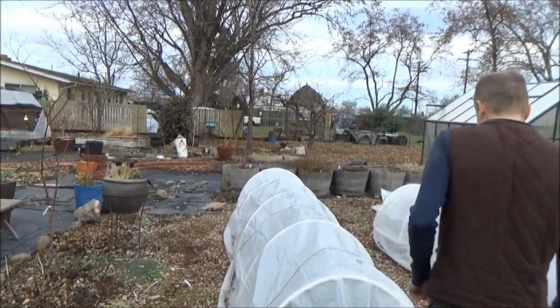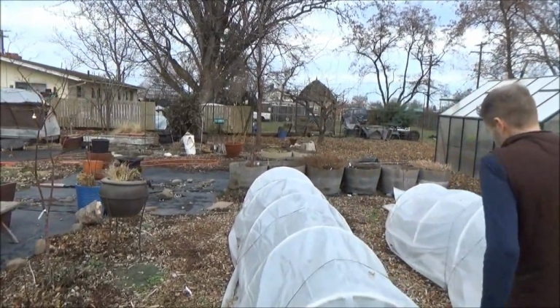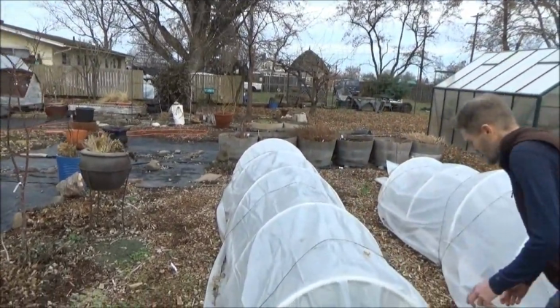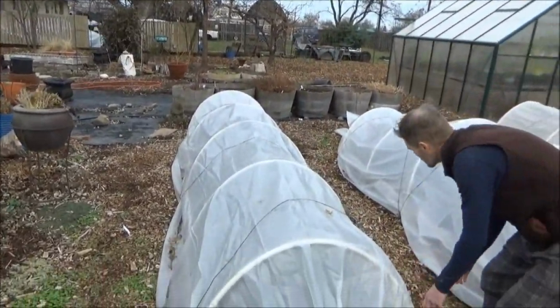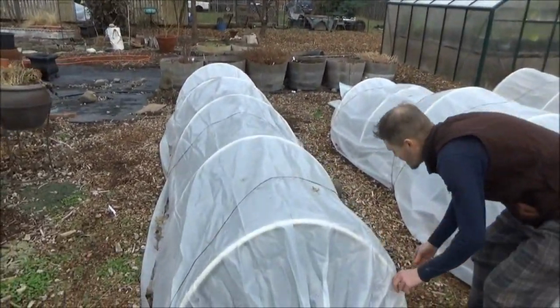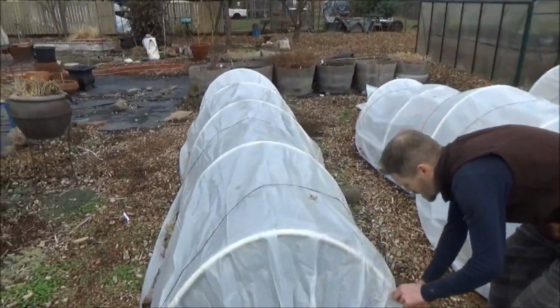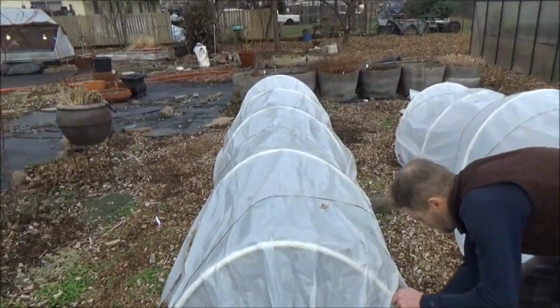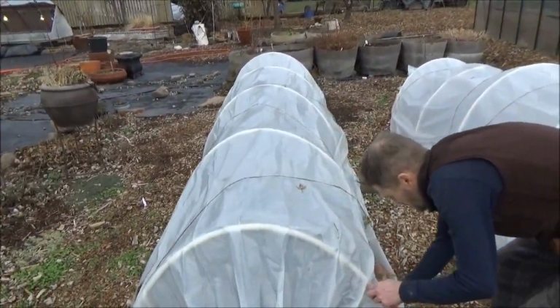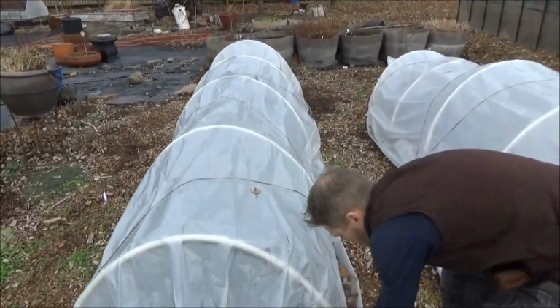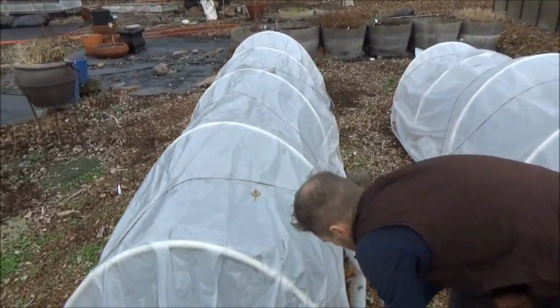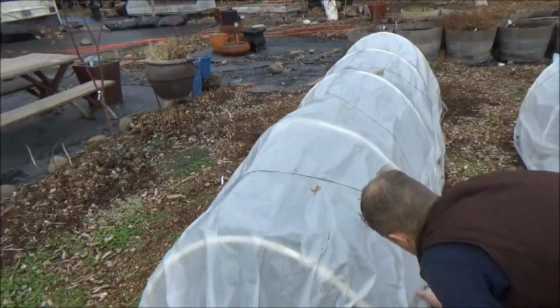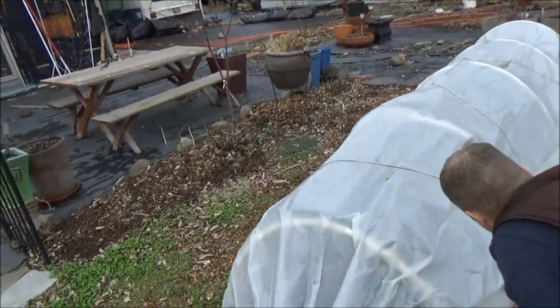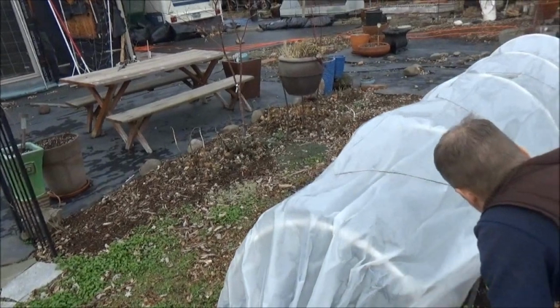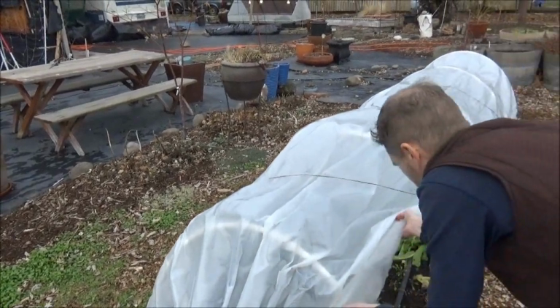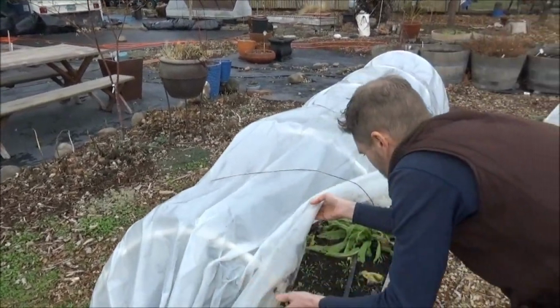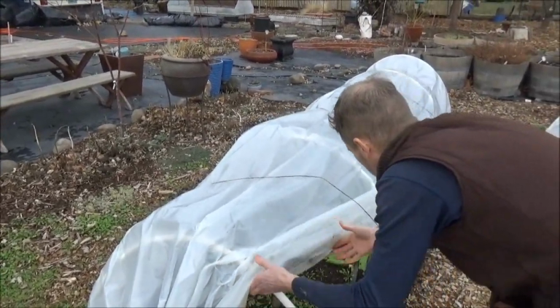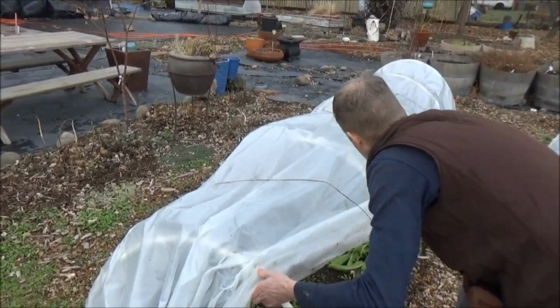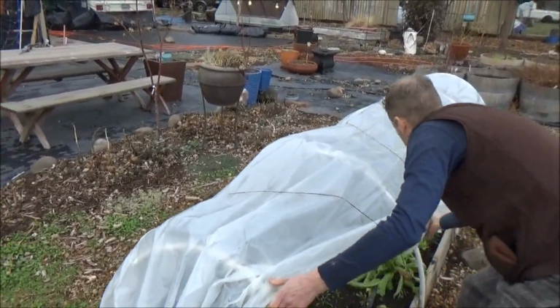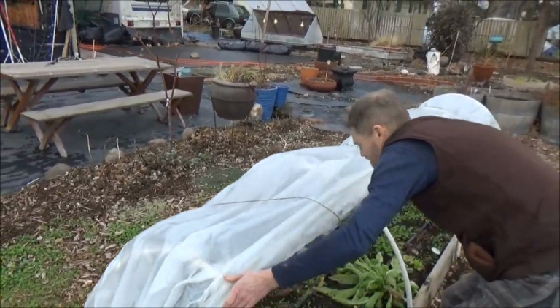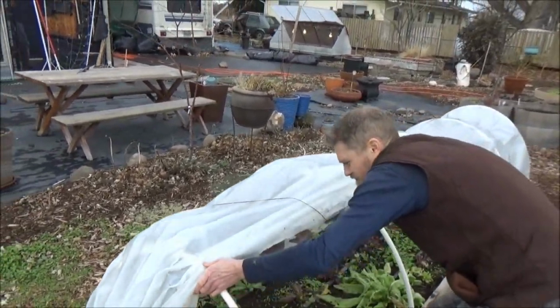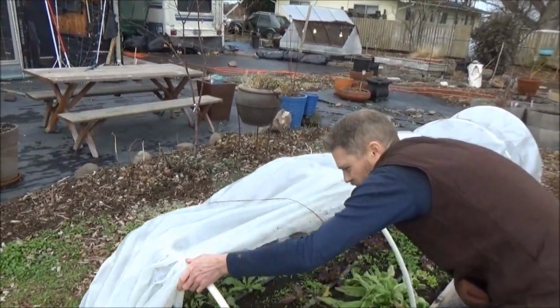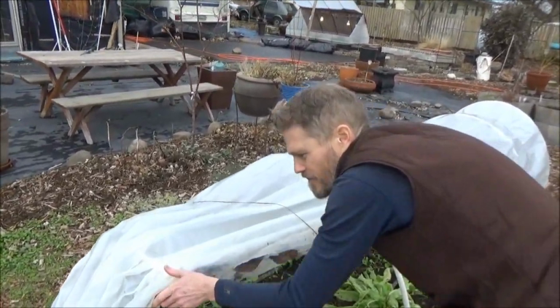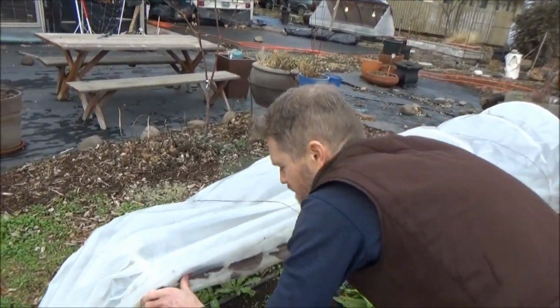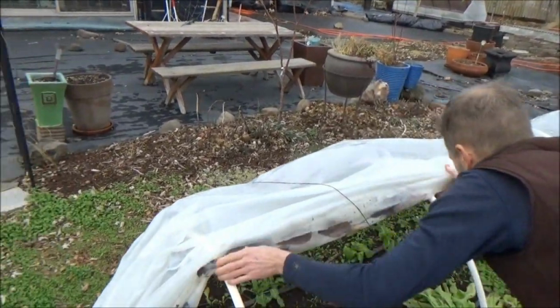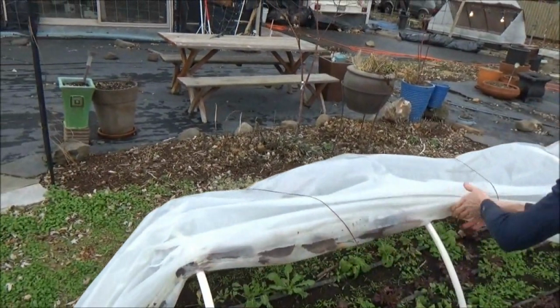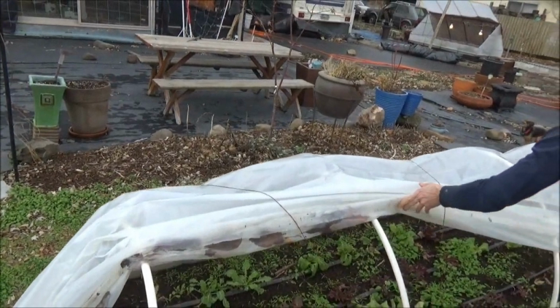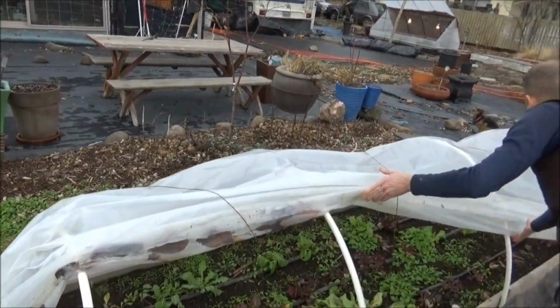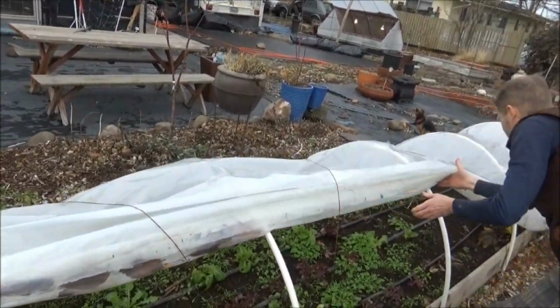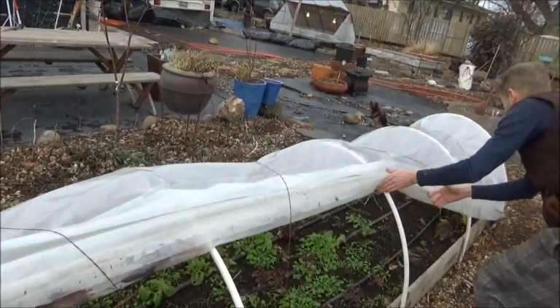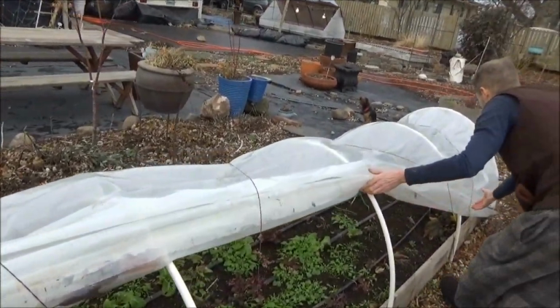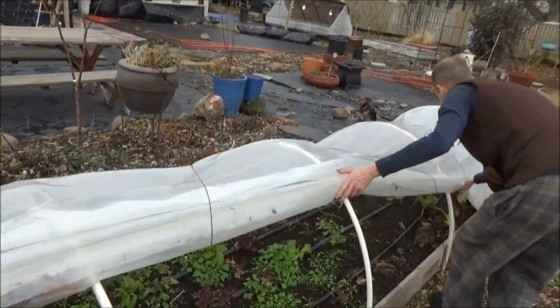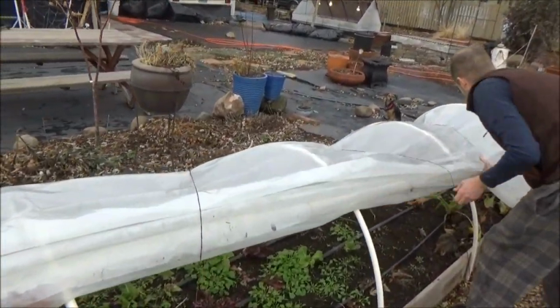I don't know exactly what's going on in here, but it's been so cold that the Miner's lettuce is going well.